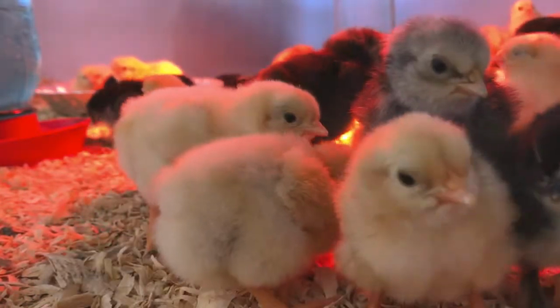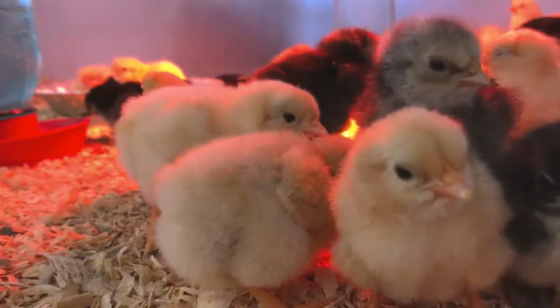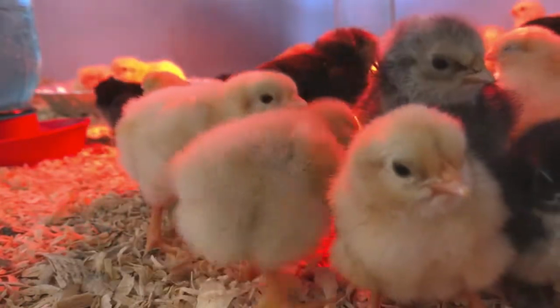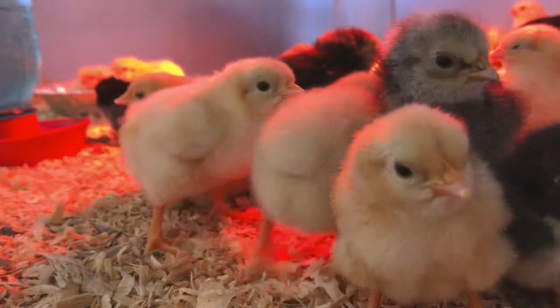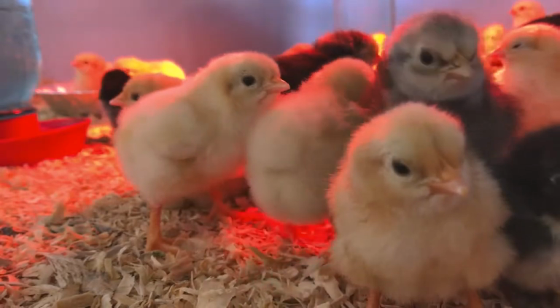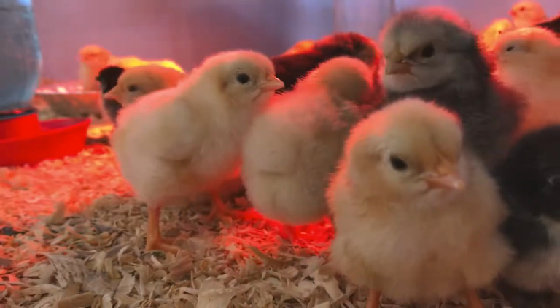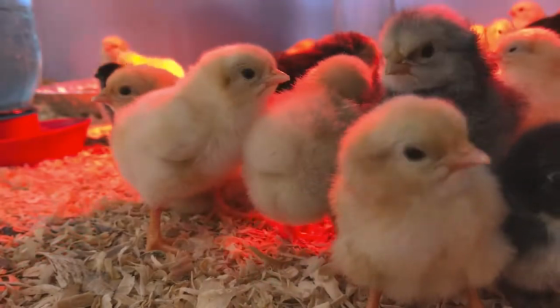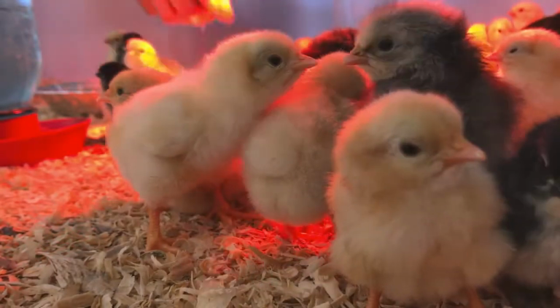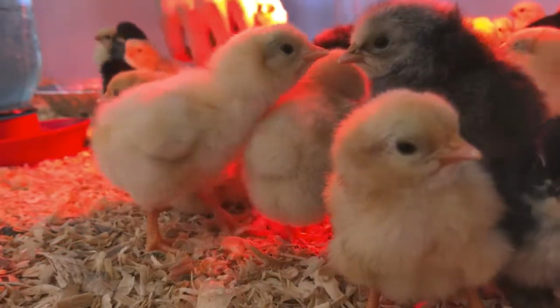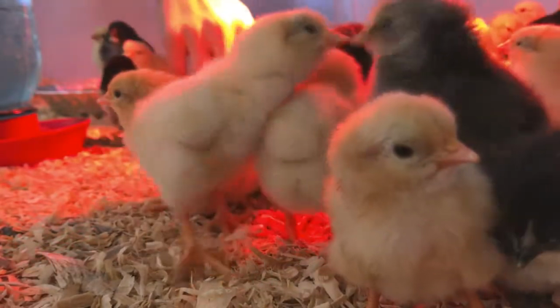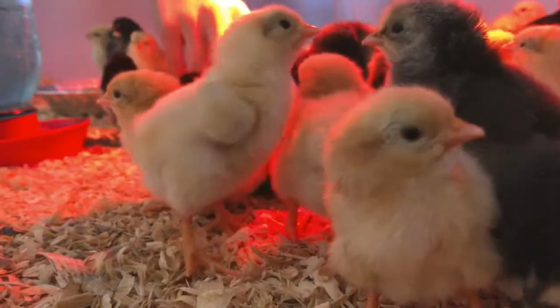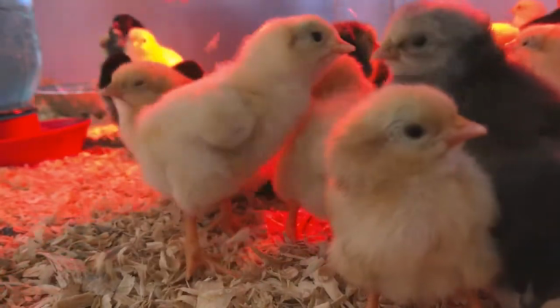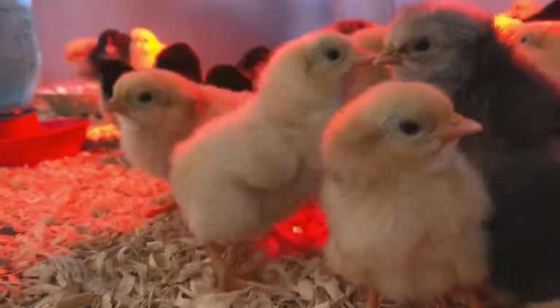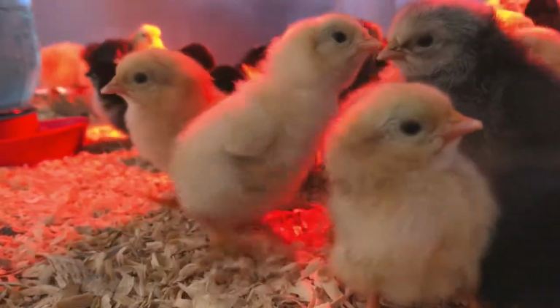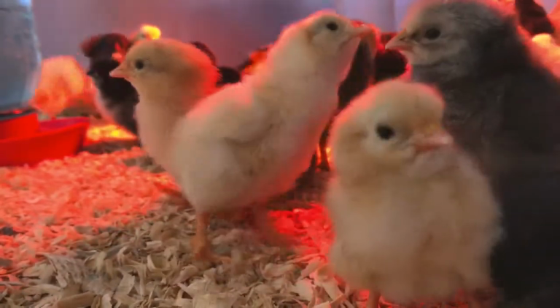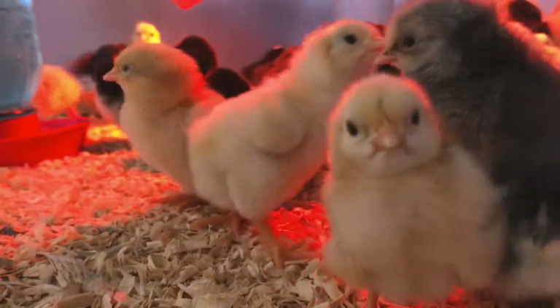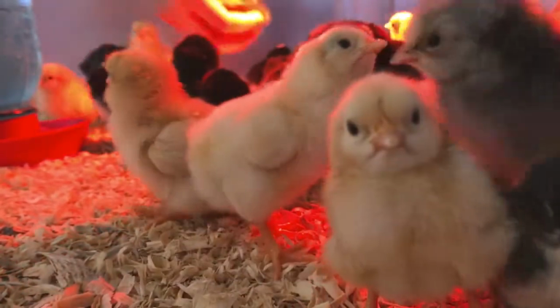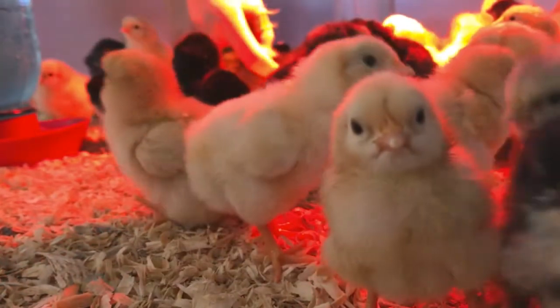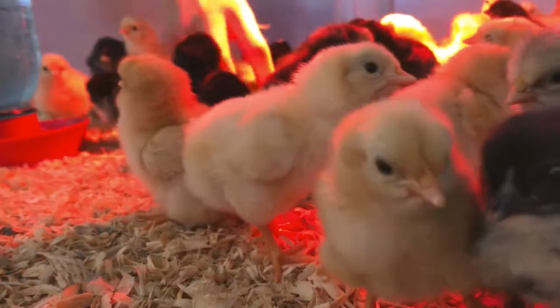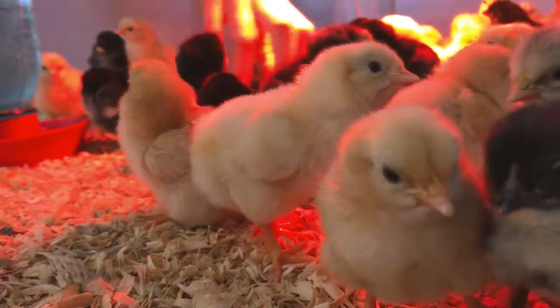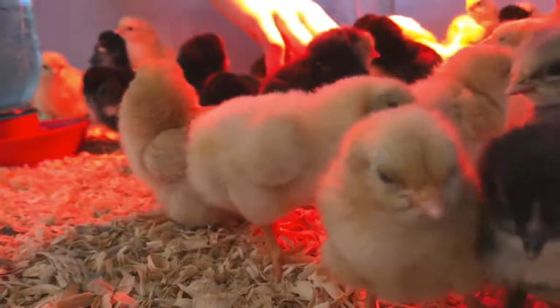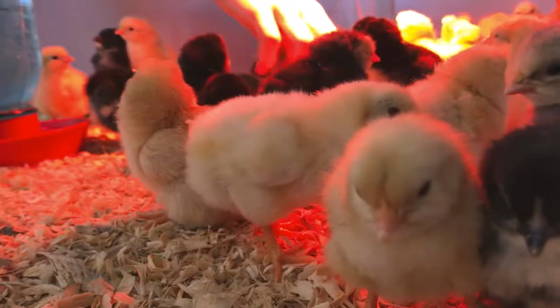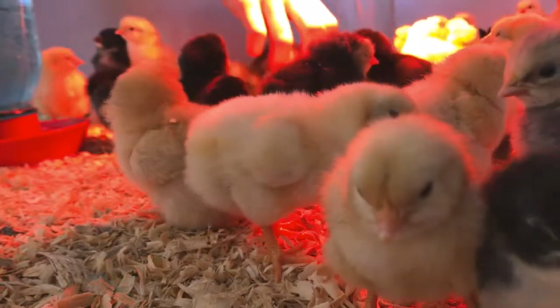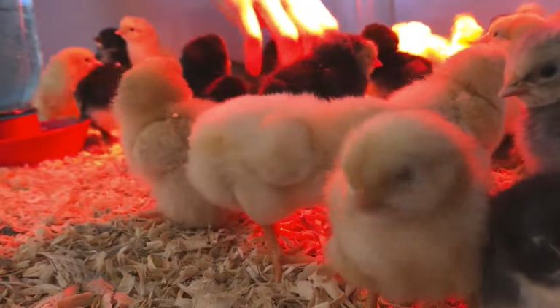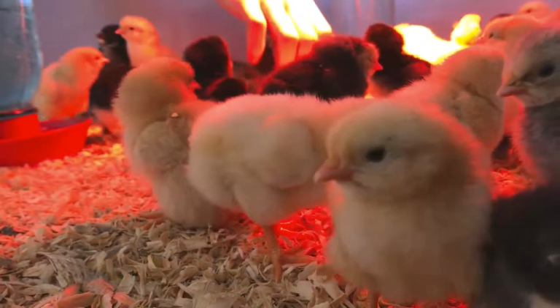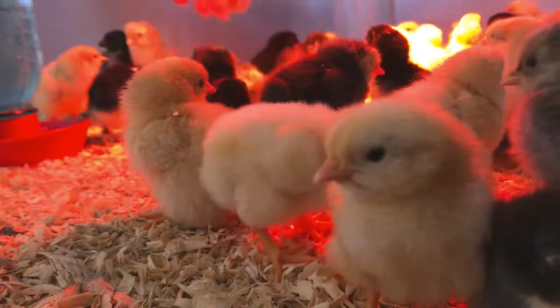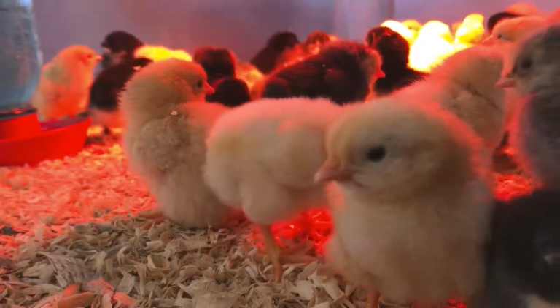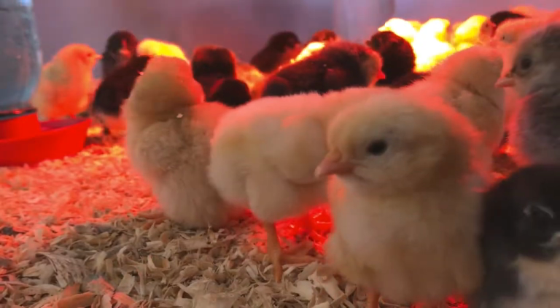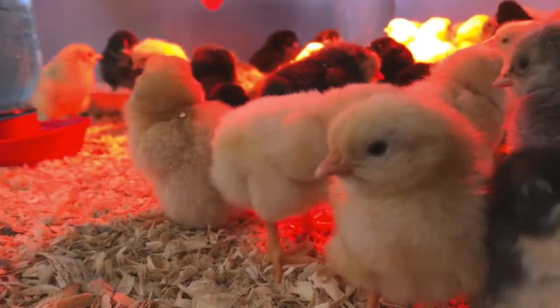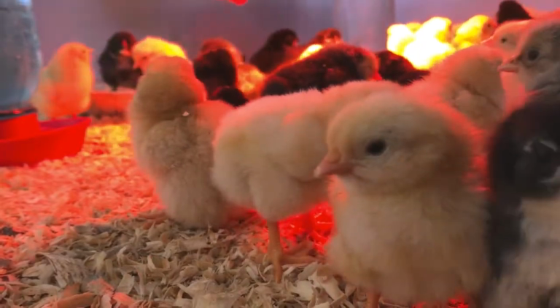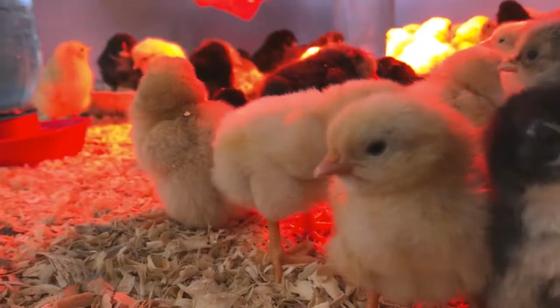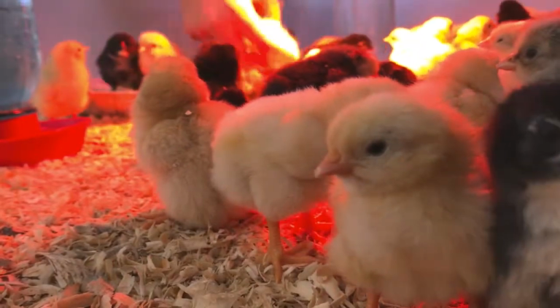We had 50 chicks last time, so now we've got 51, 52, and 53.